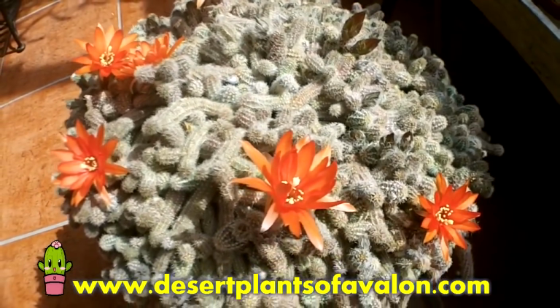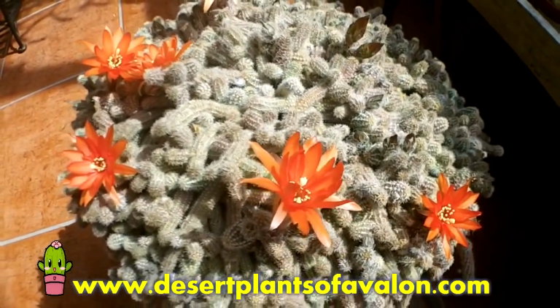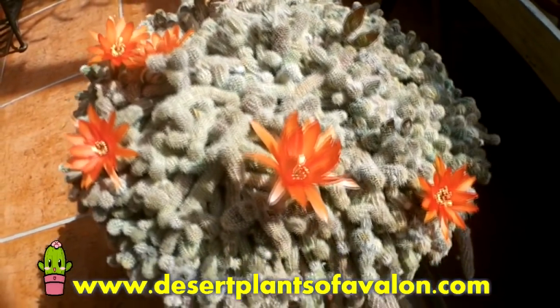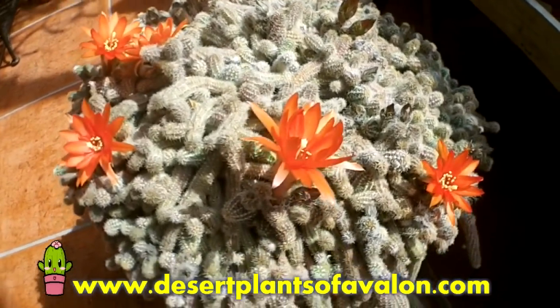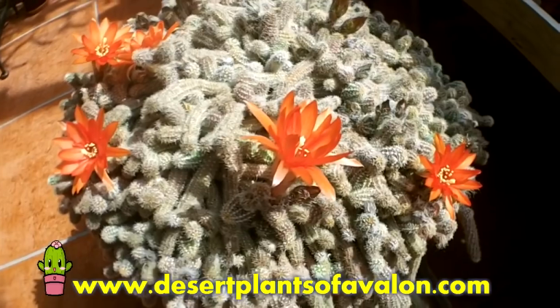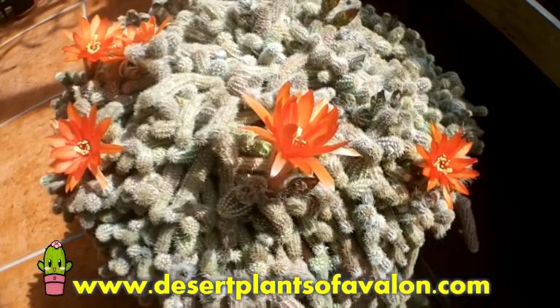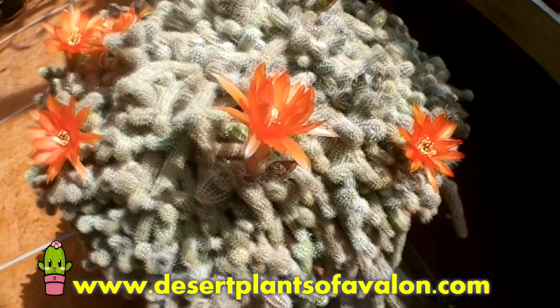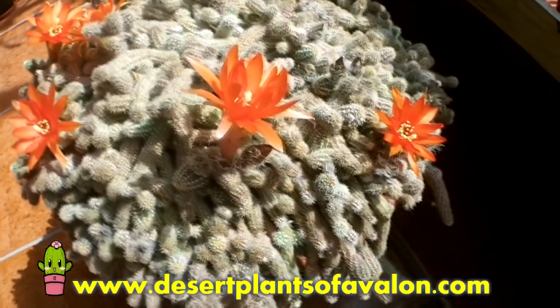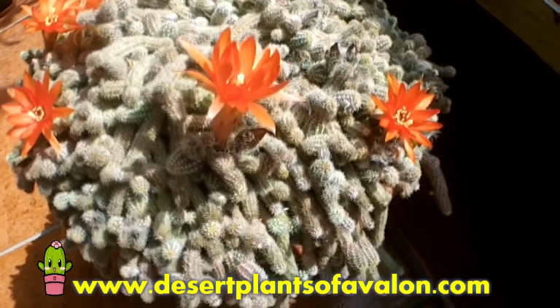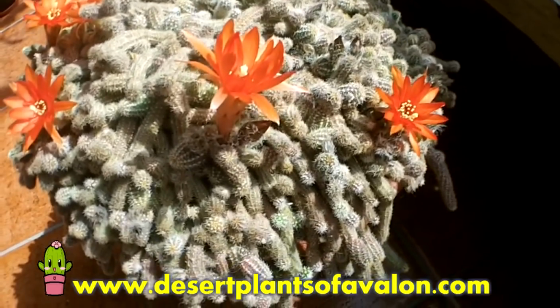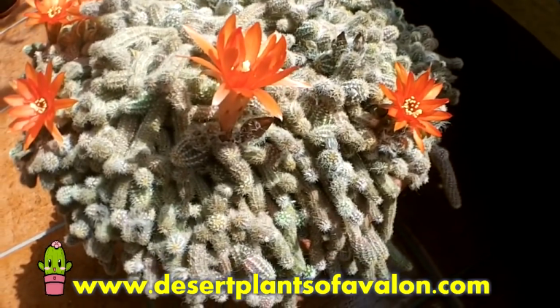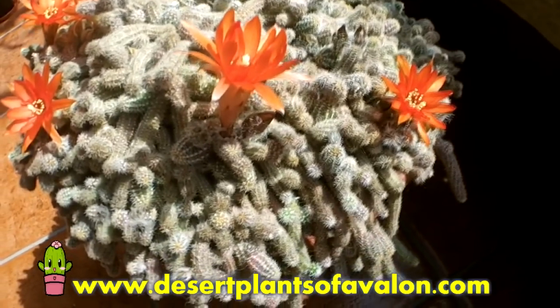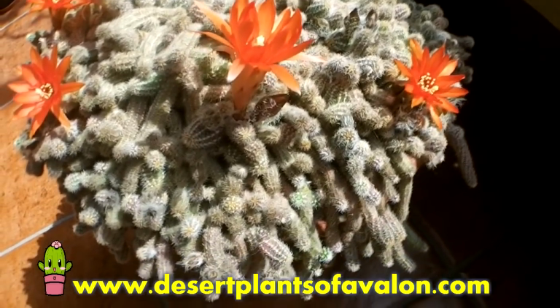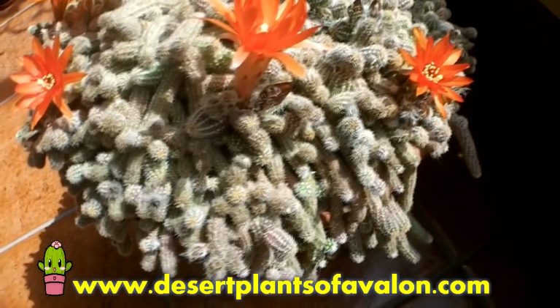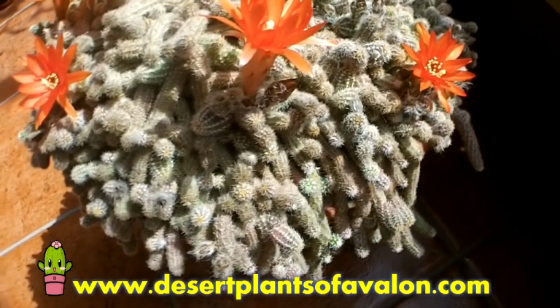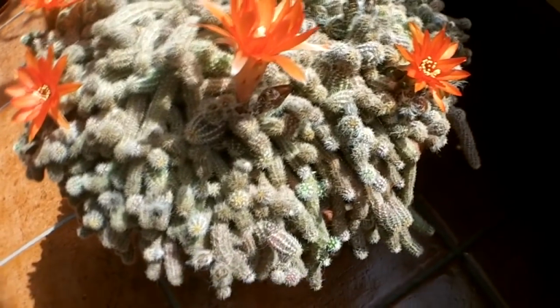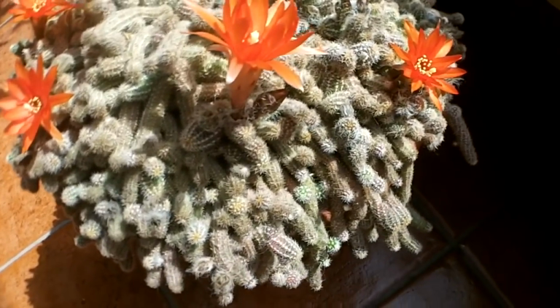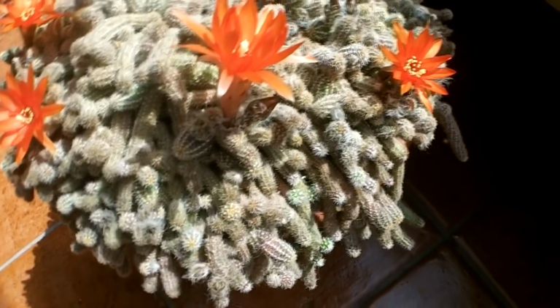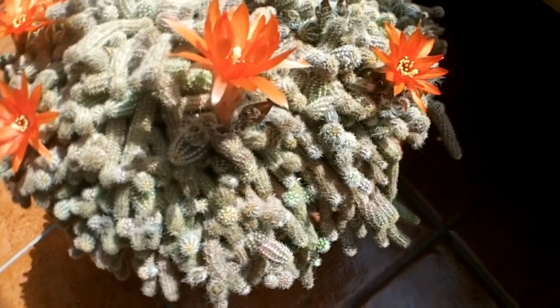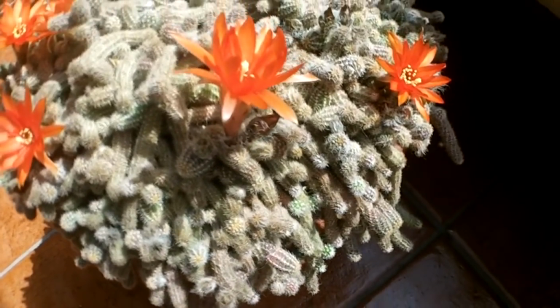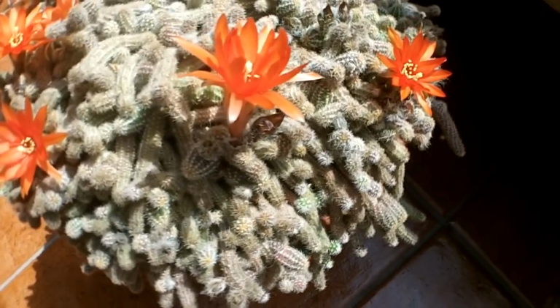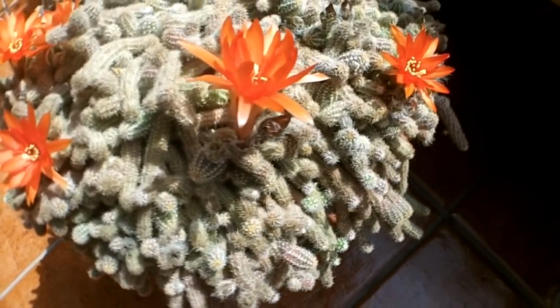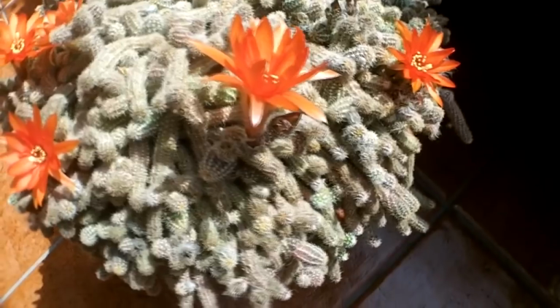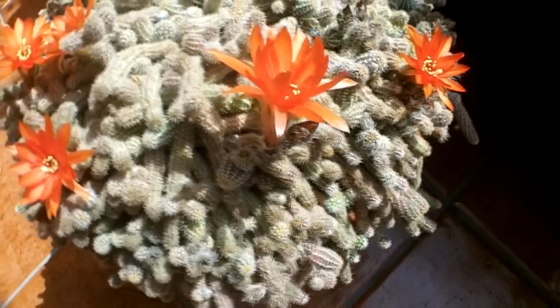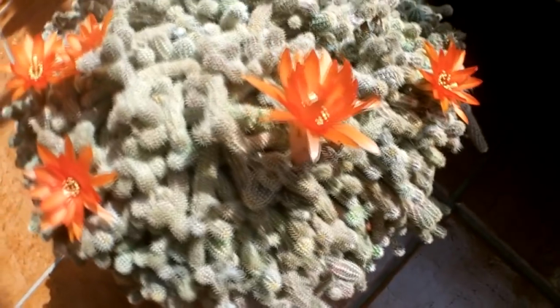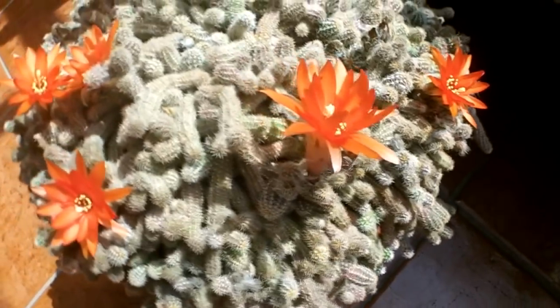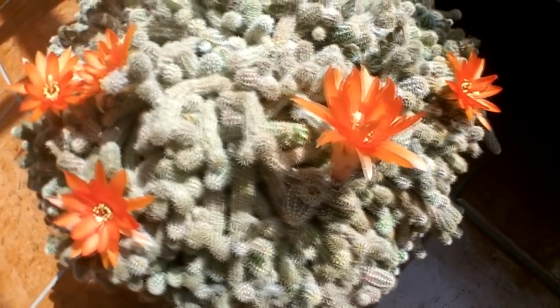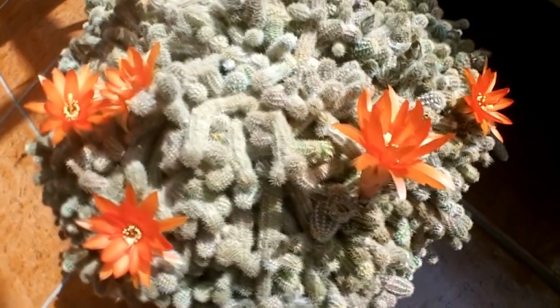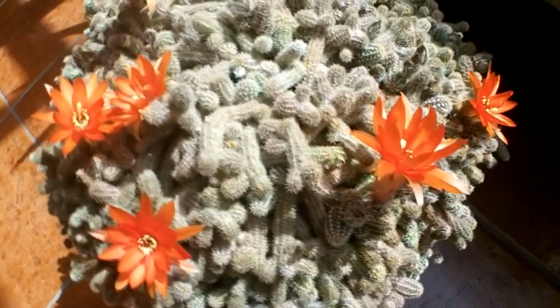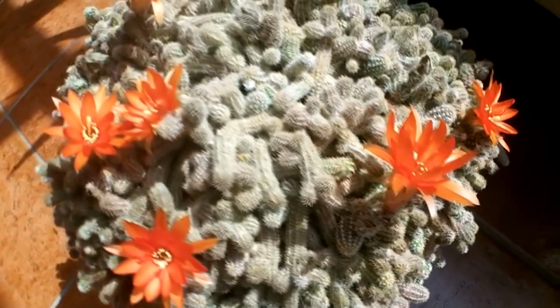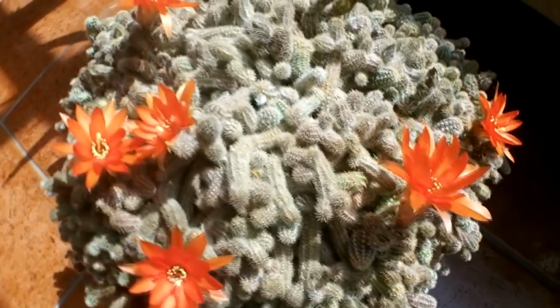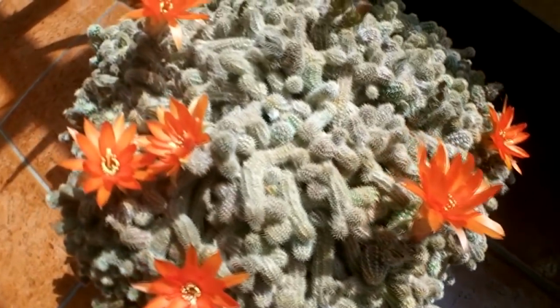I wanted to share it with you all. I want to send you loads of love and heaps of happiness and tons and tons of flowers, as always, from Ireland. Until the next video, bye!